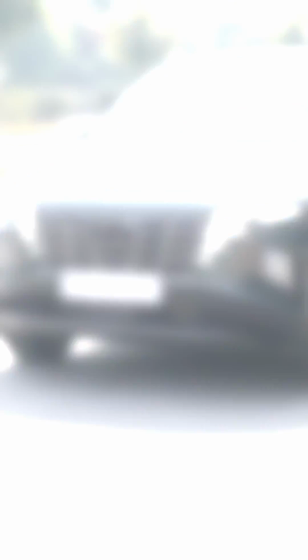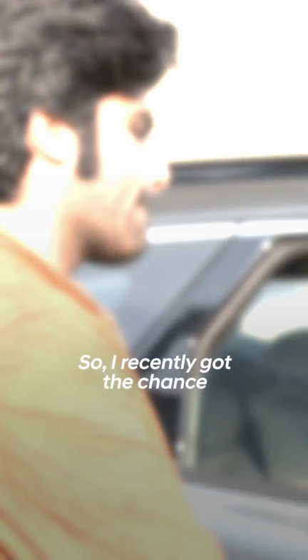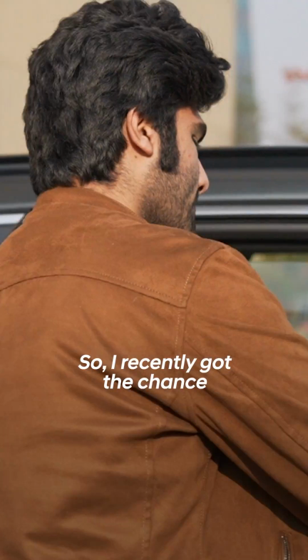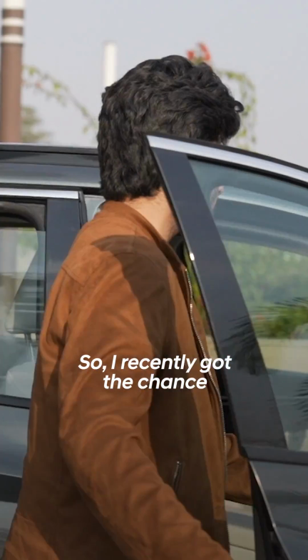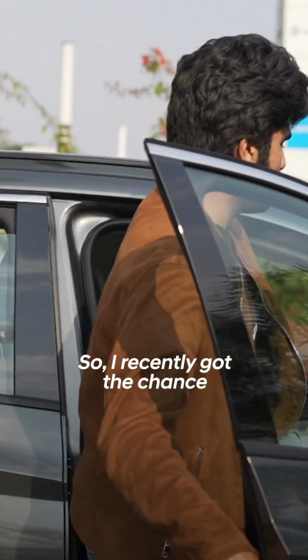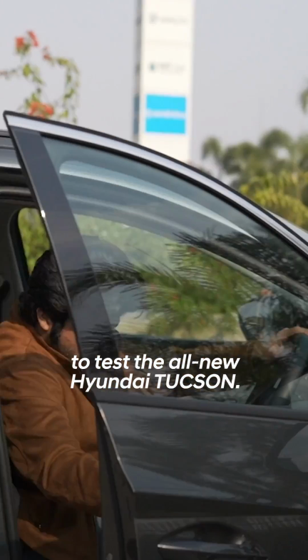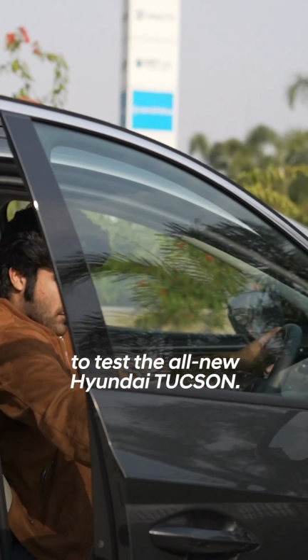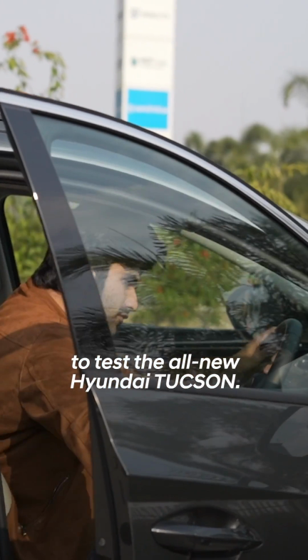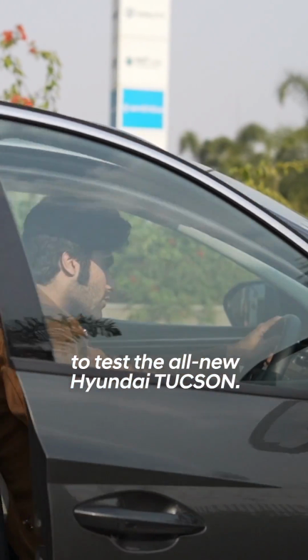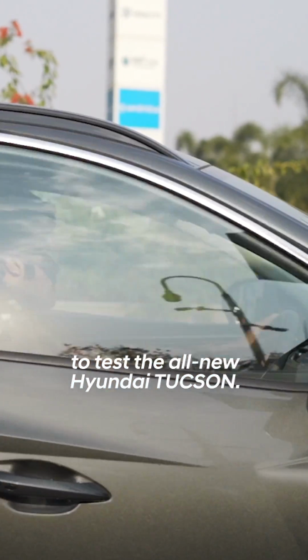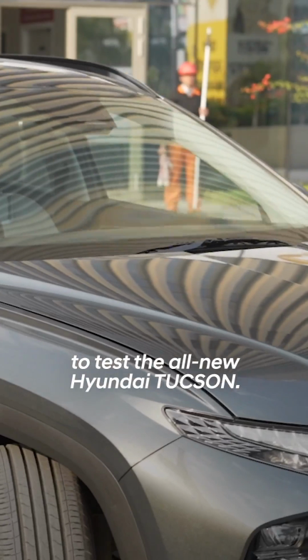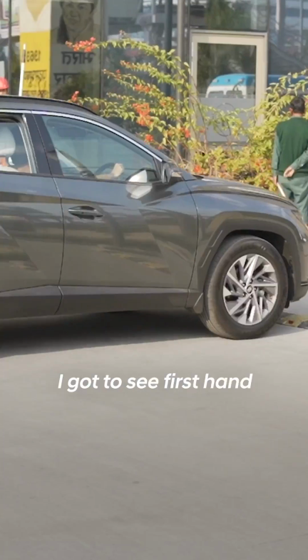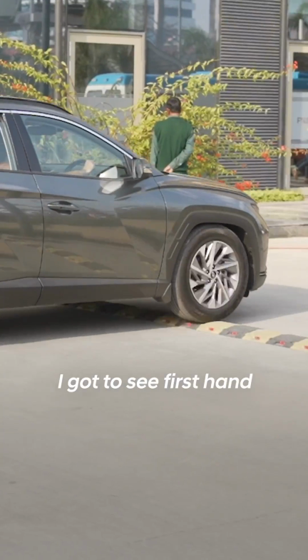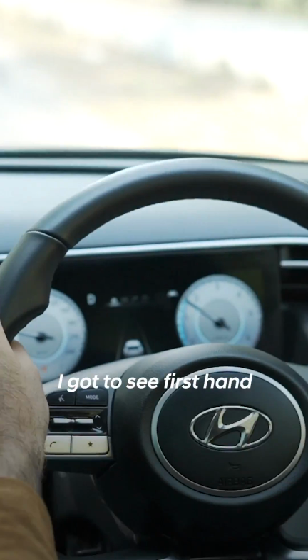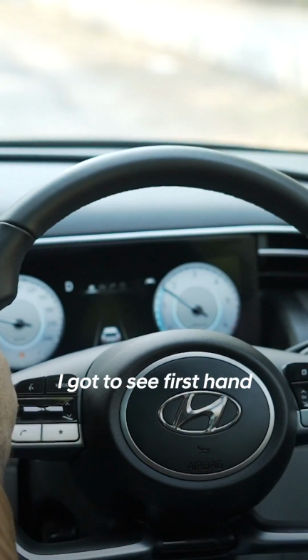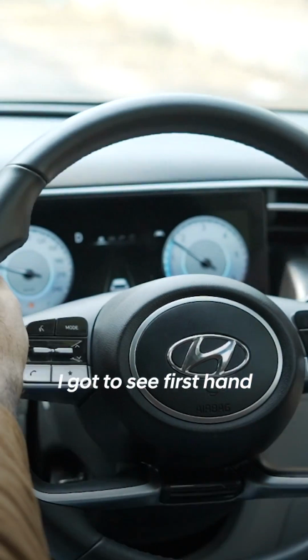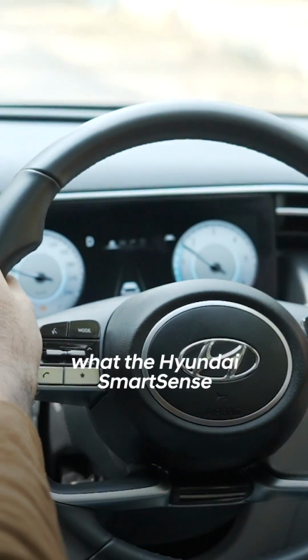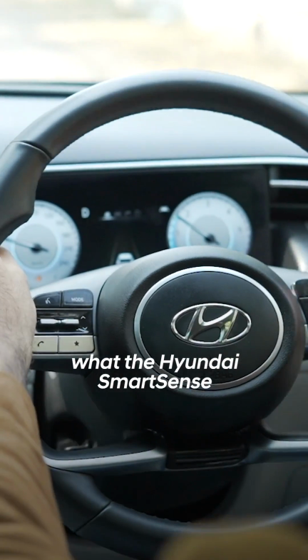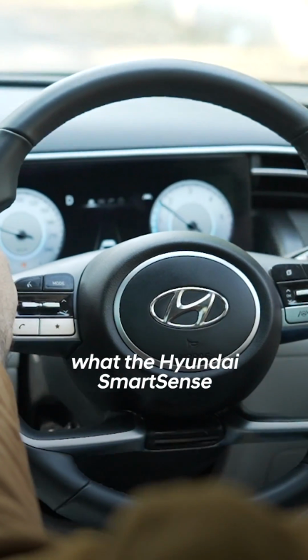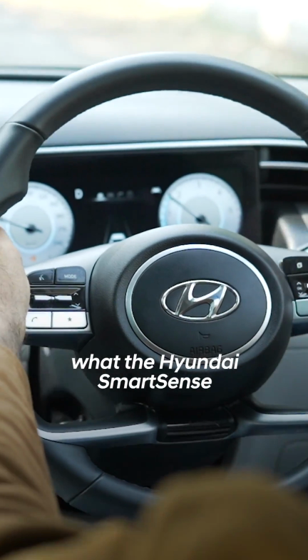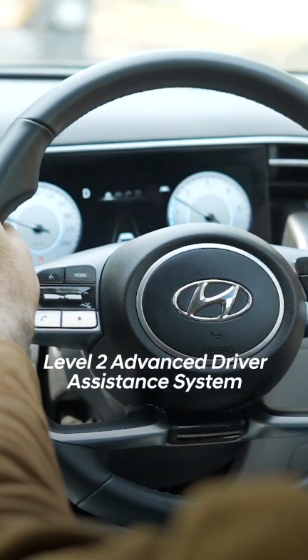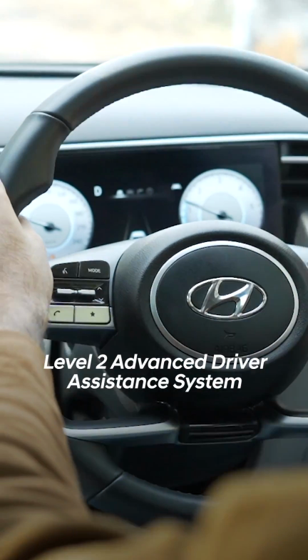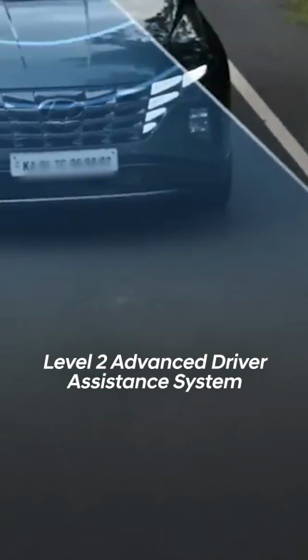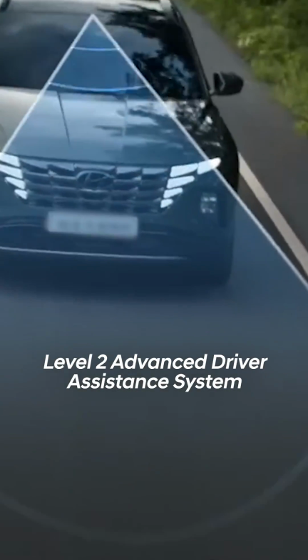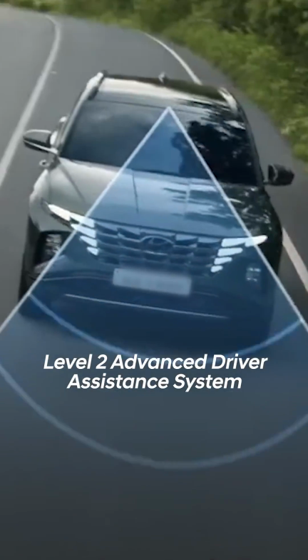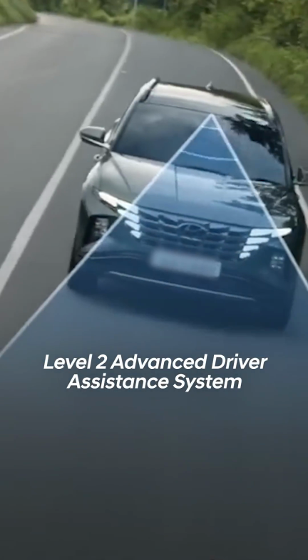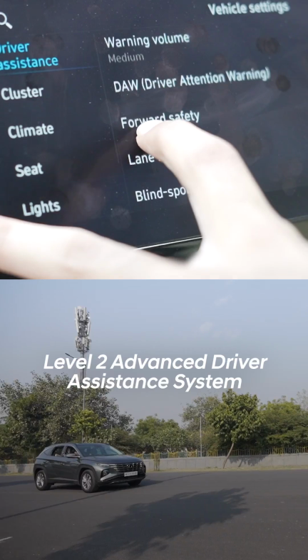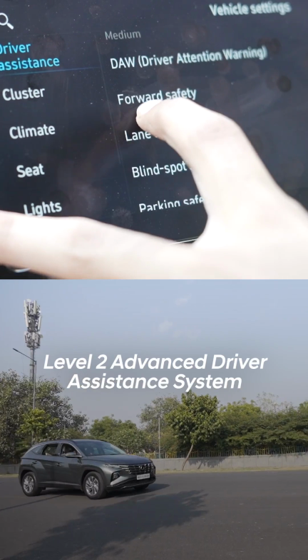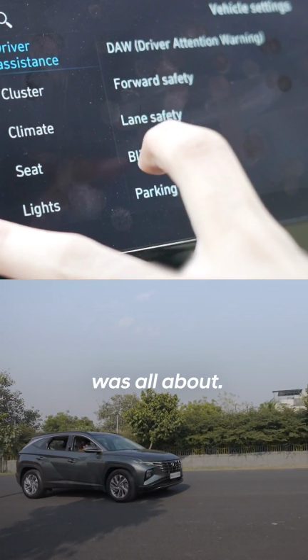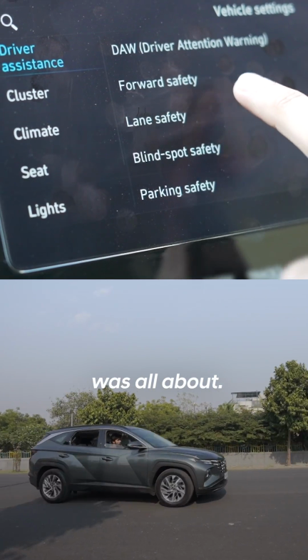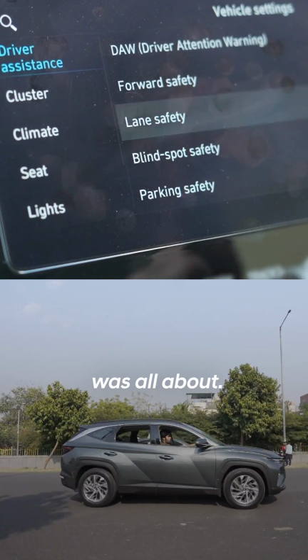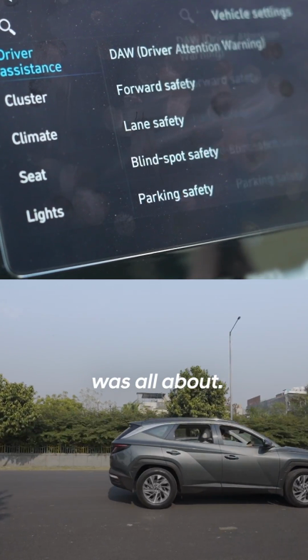I recently got the chance to test the all-new Hyundai Tucson. I got to see first-hand what the Hyundai SmartSense Level 2 Advanced Driver Assistance System was all about.